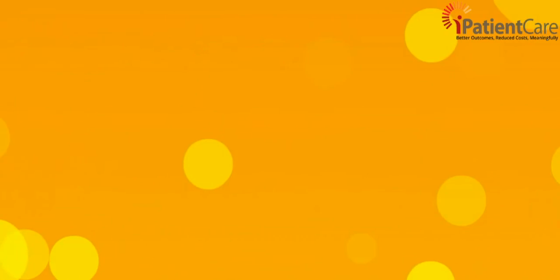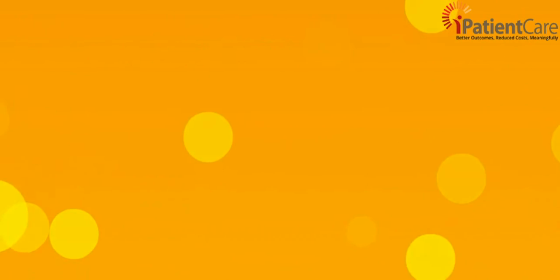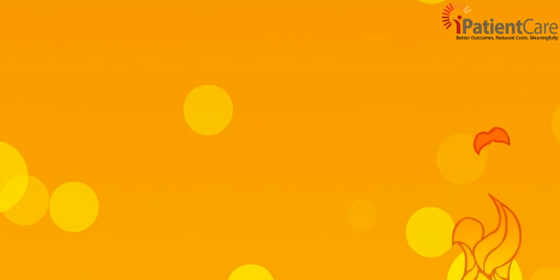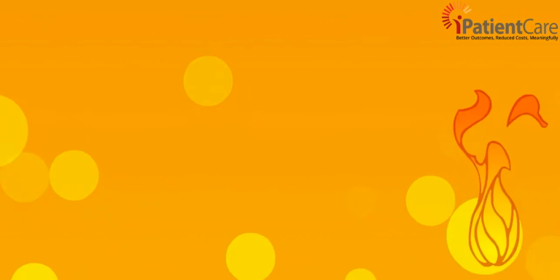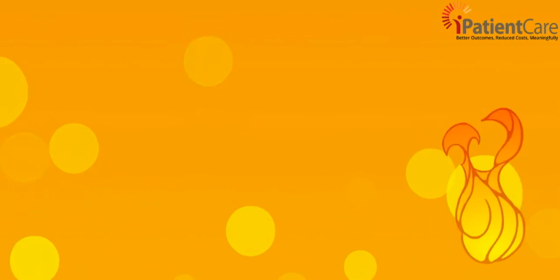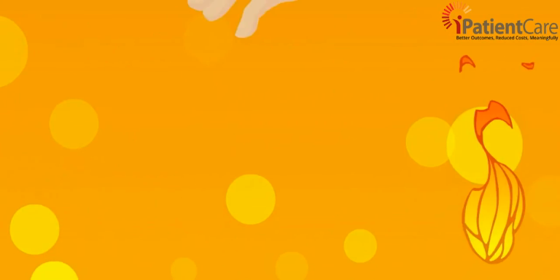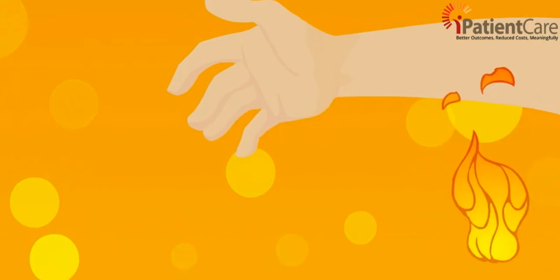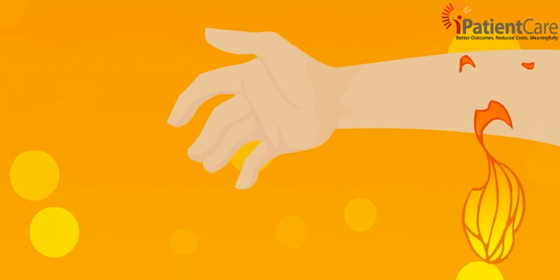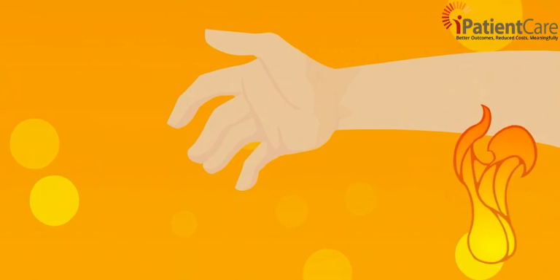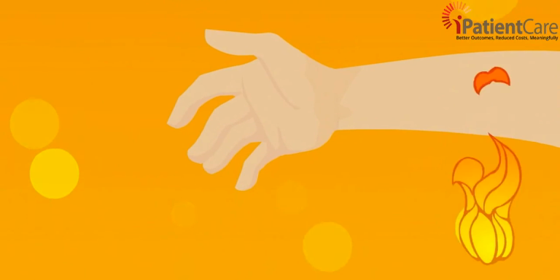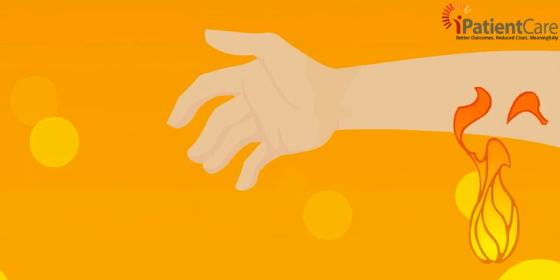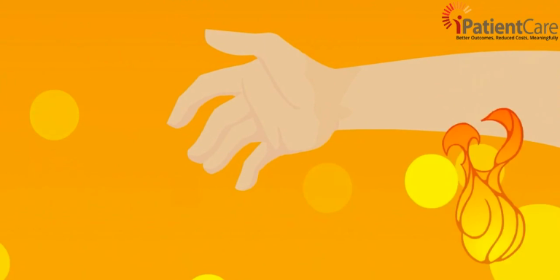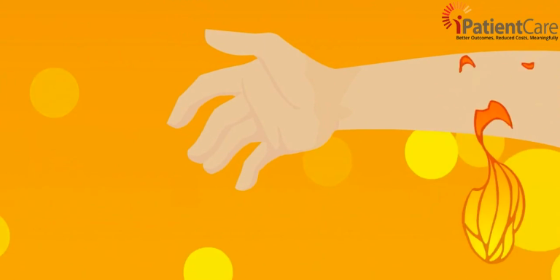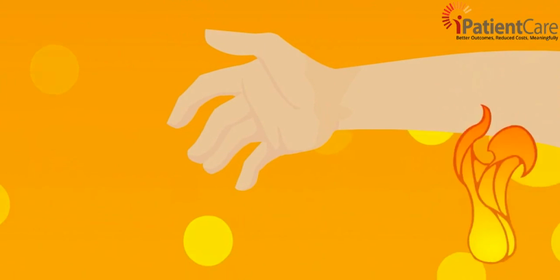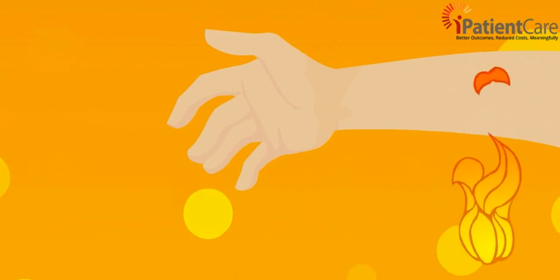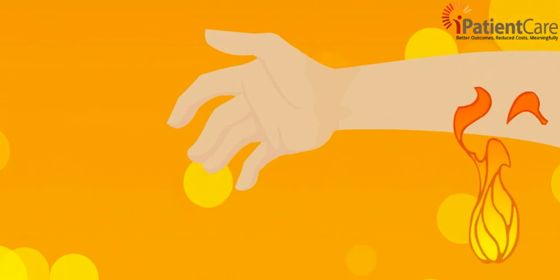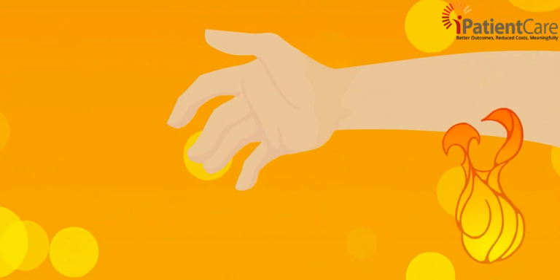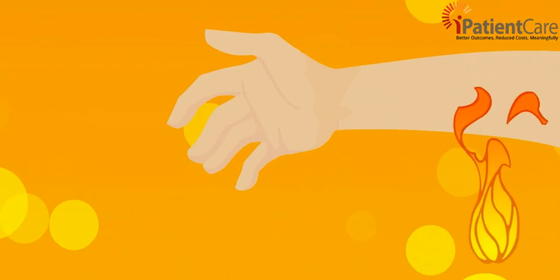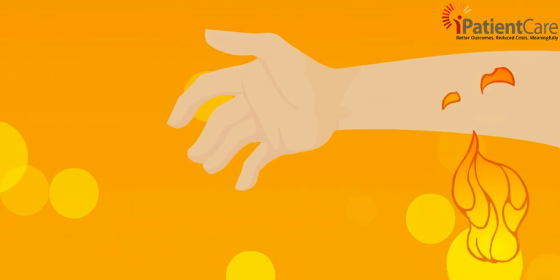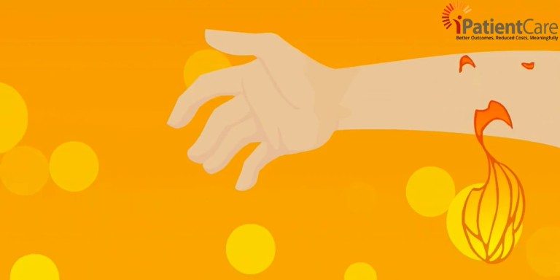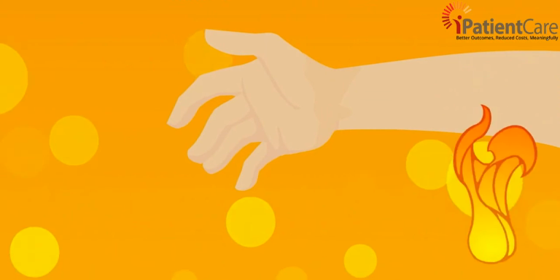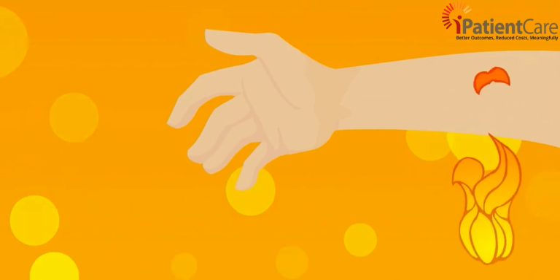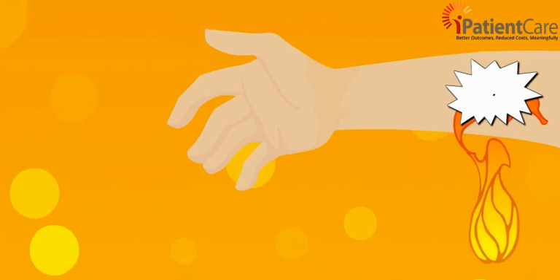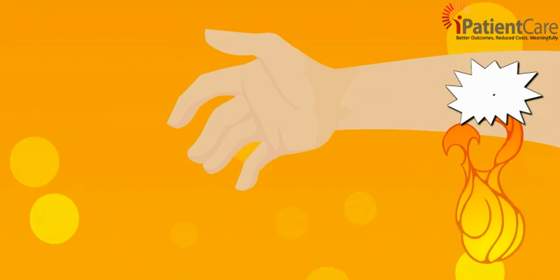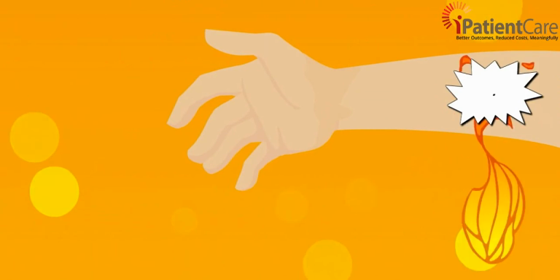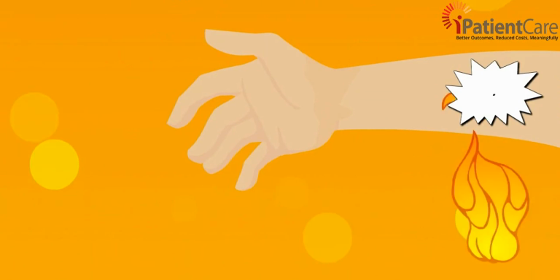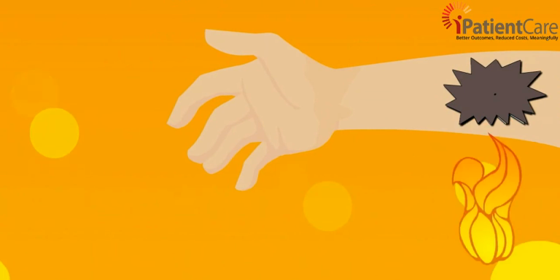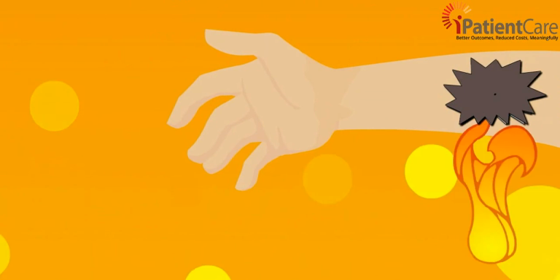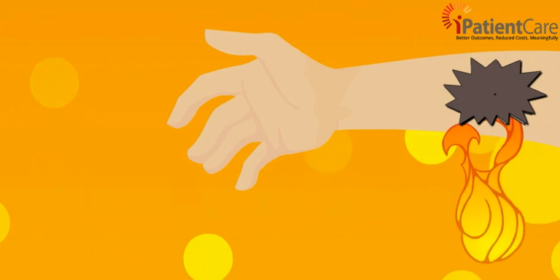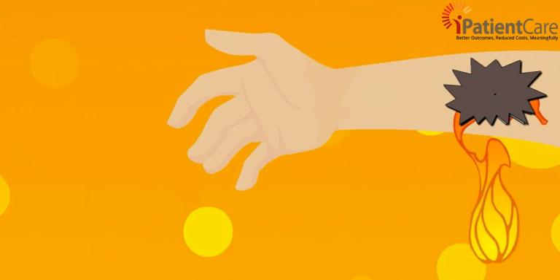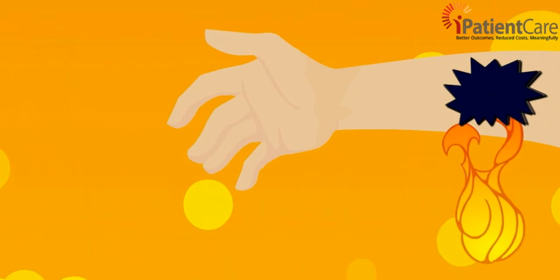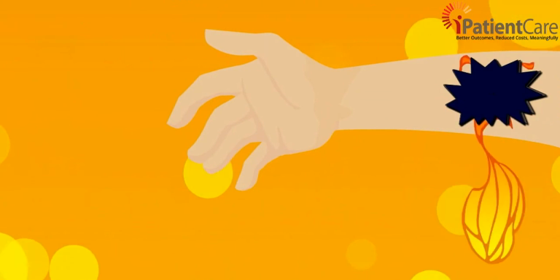The burn penetrates all layers of the skin. The skin is leathery or charred looking, with white, brown, or black patches.